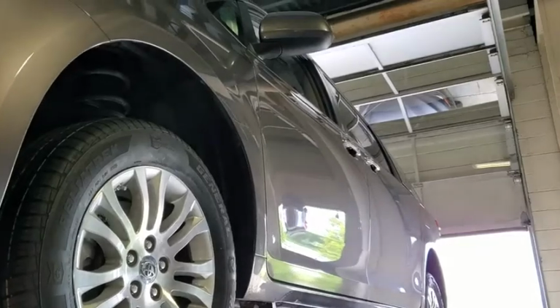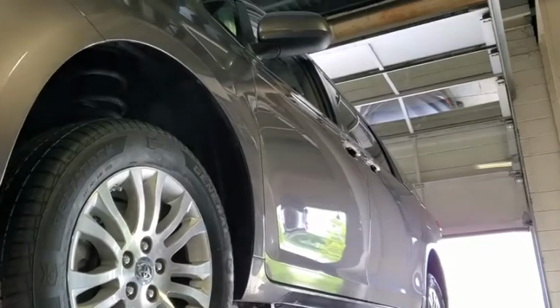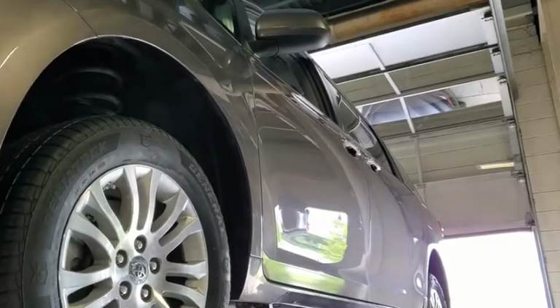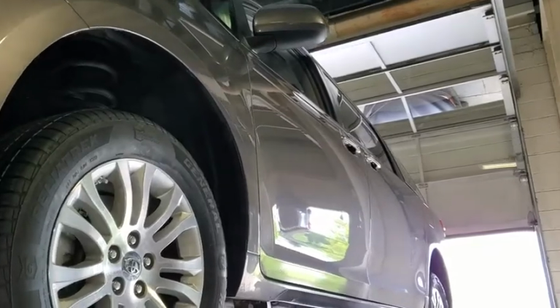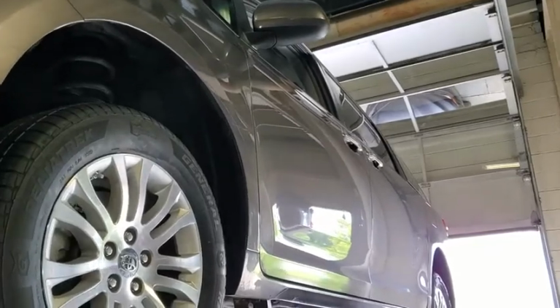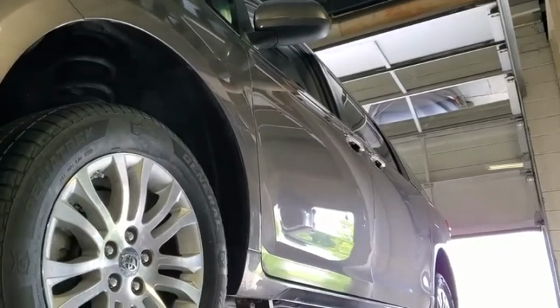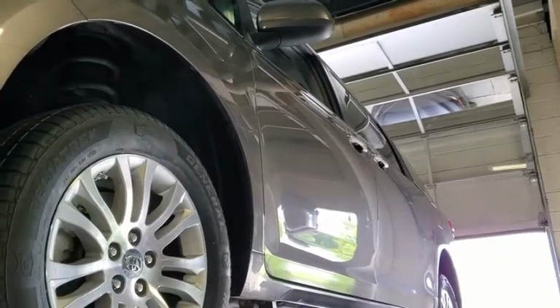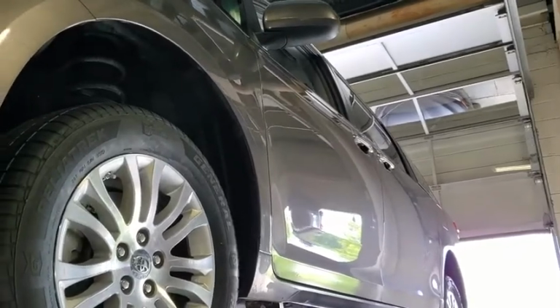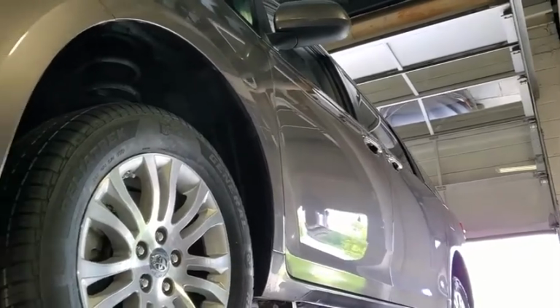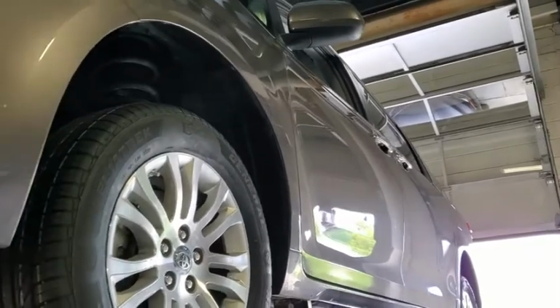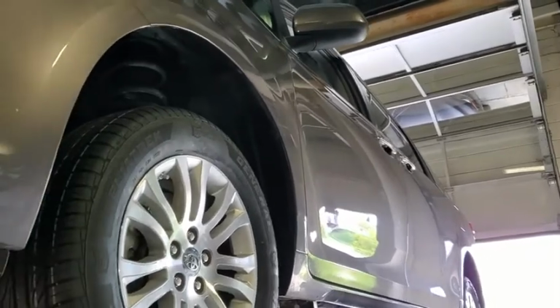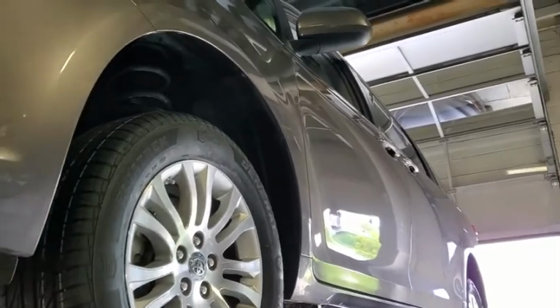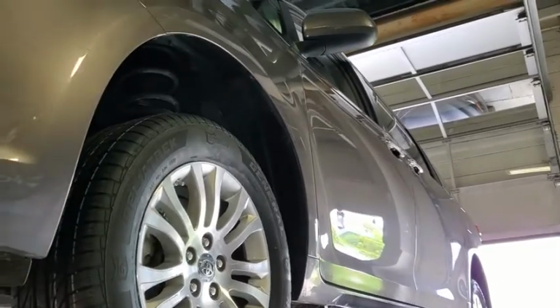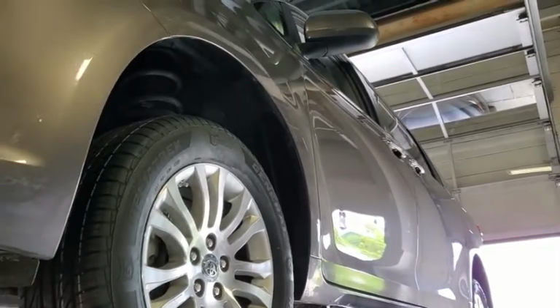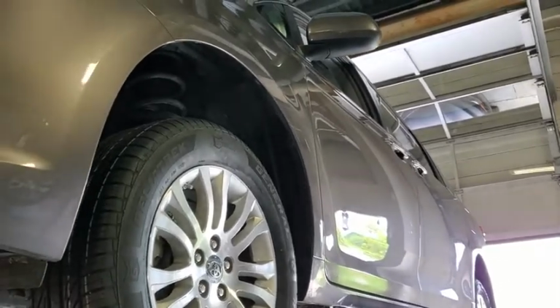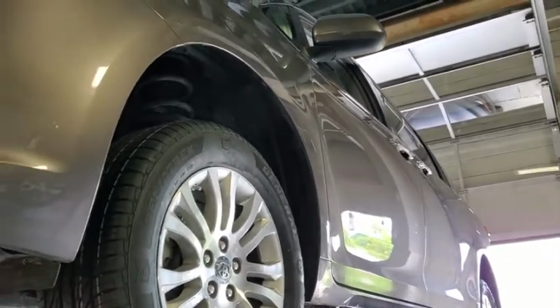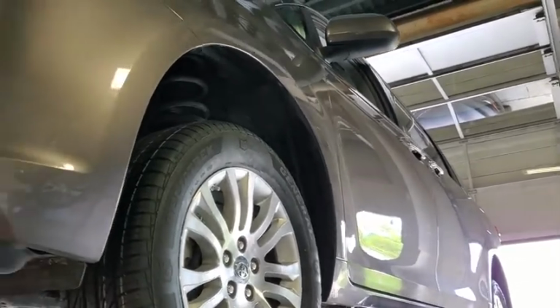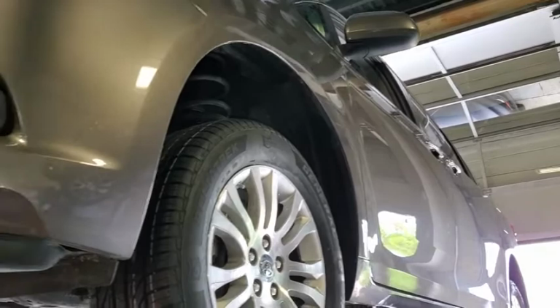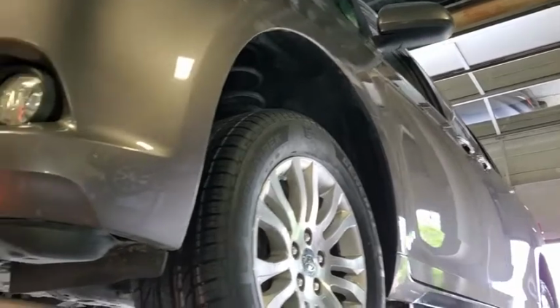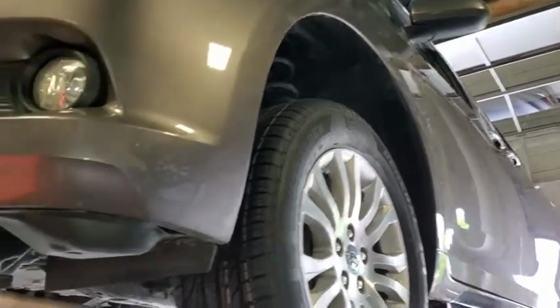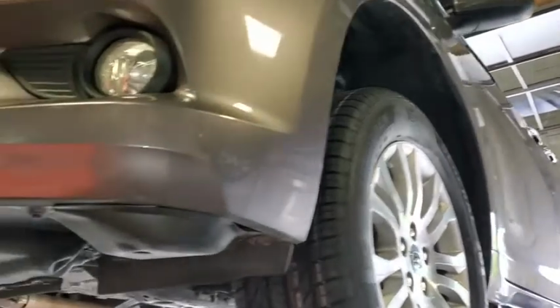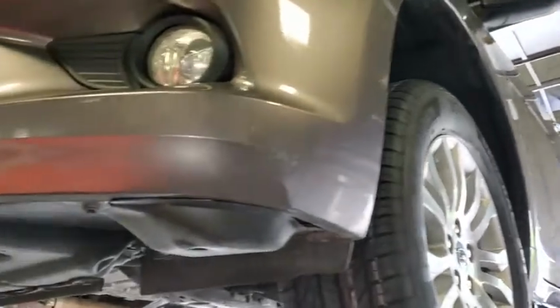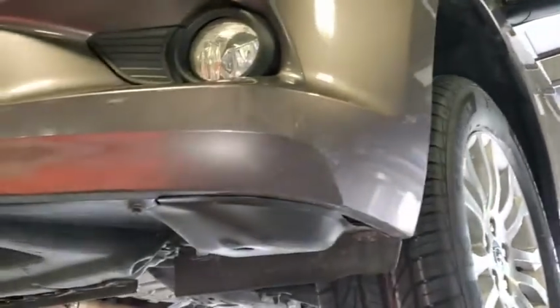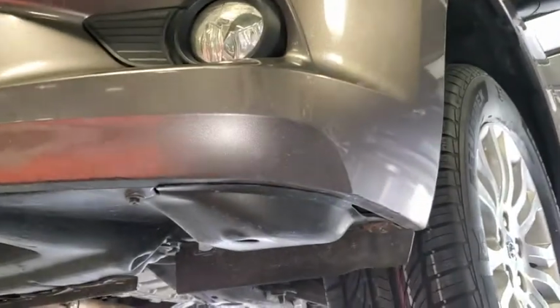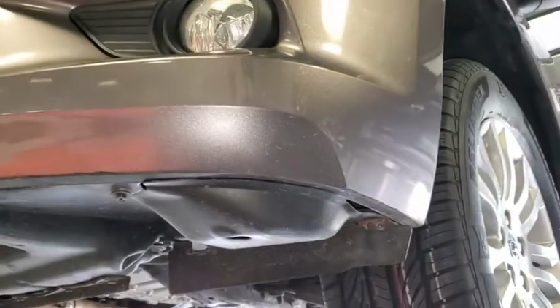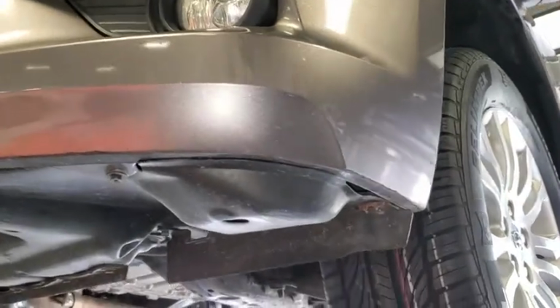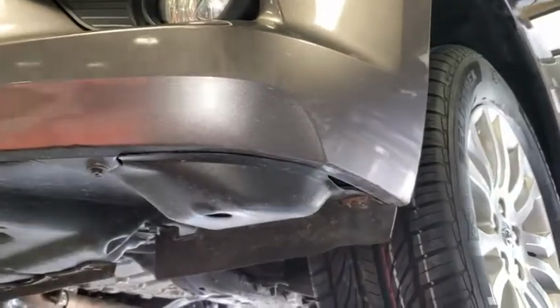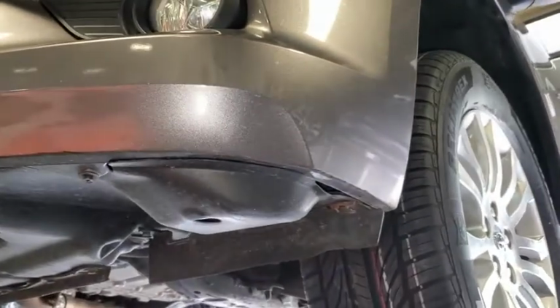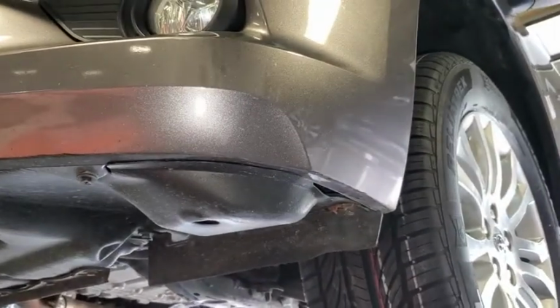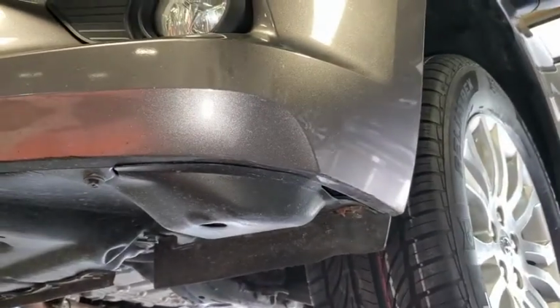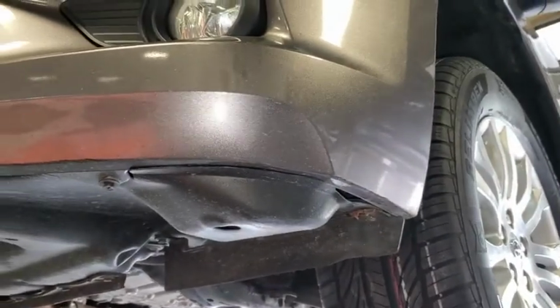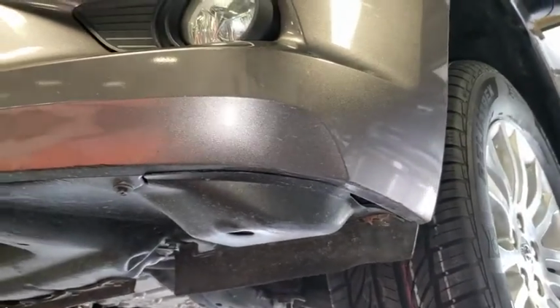We got a 2017 Toyota Sienna van. Performed a Toyota certification inspection on it.